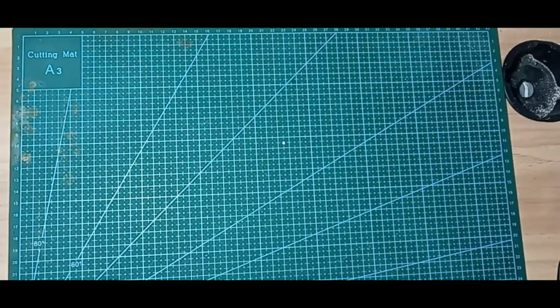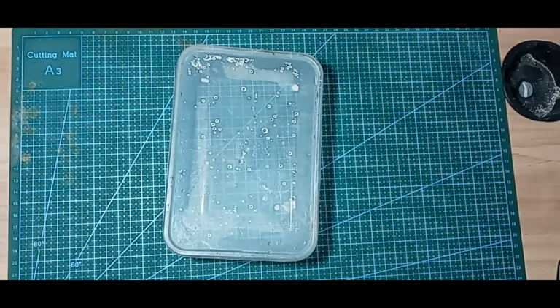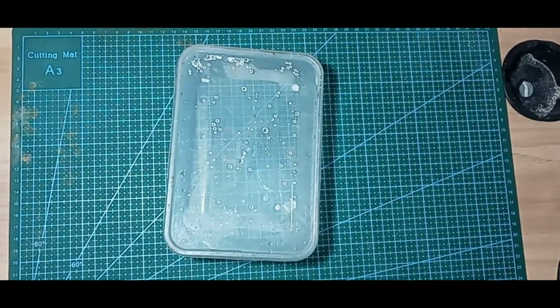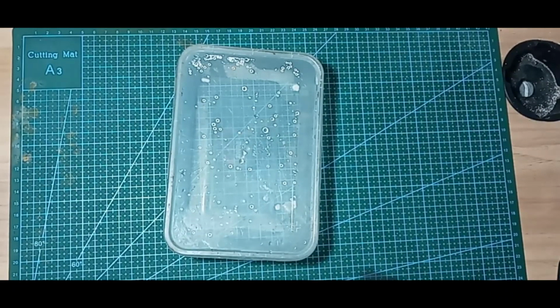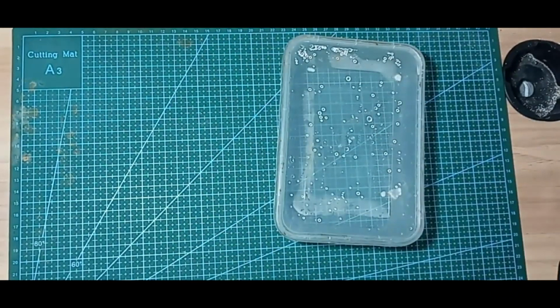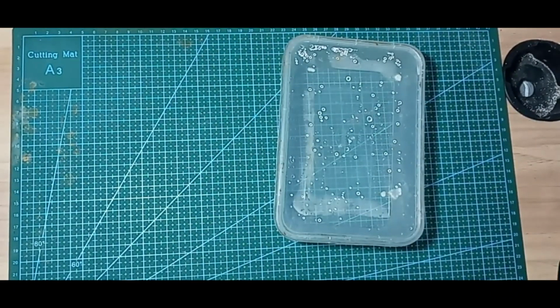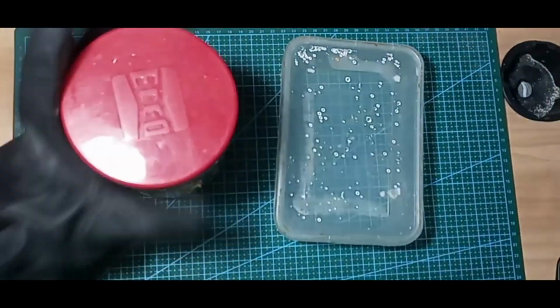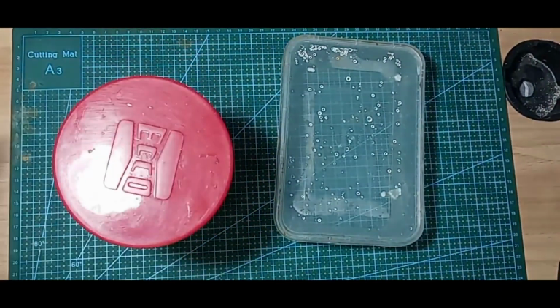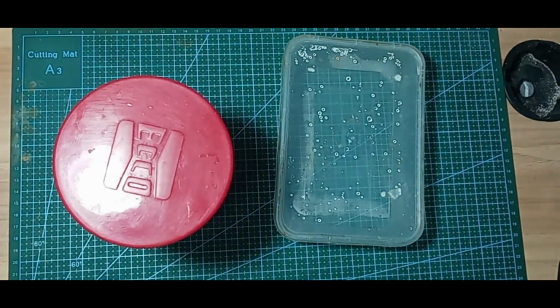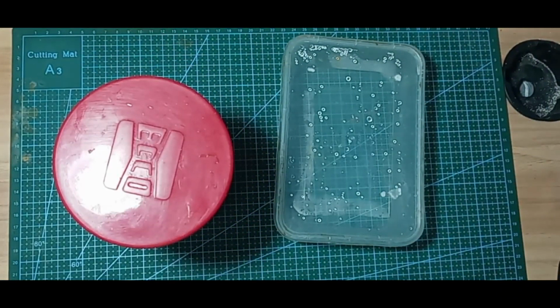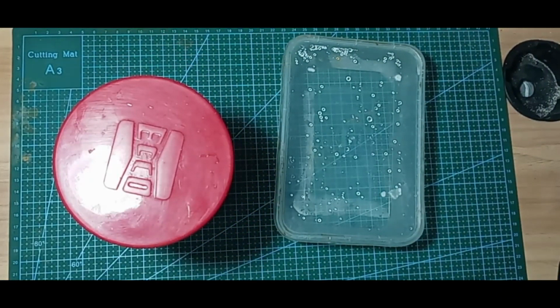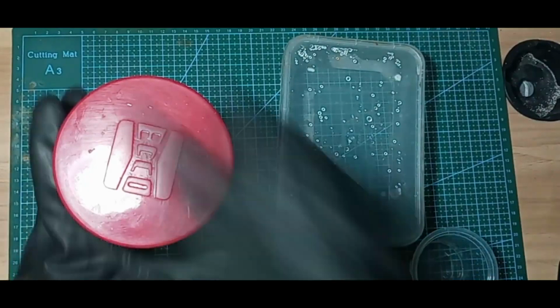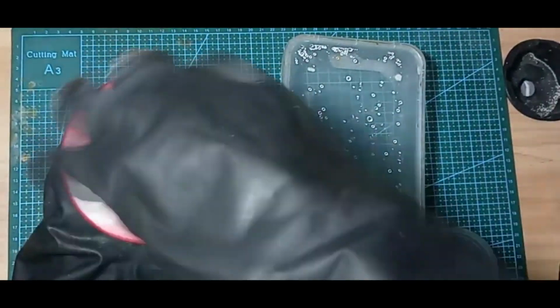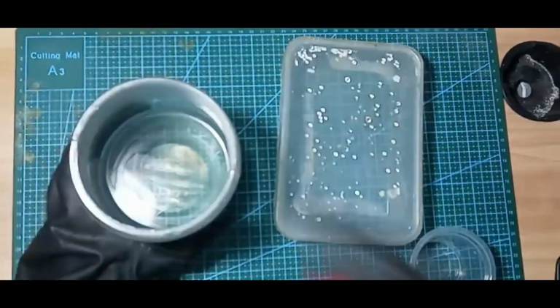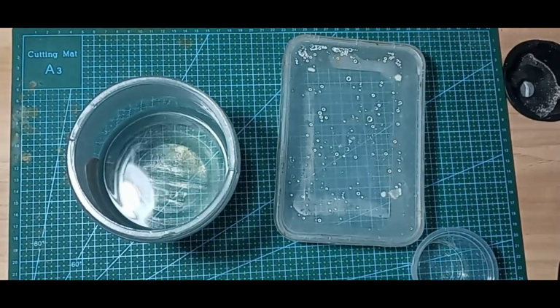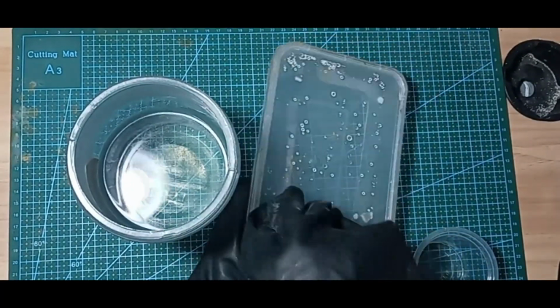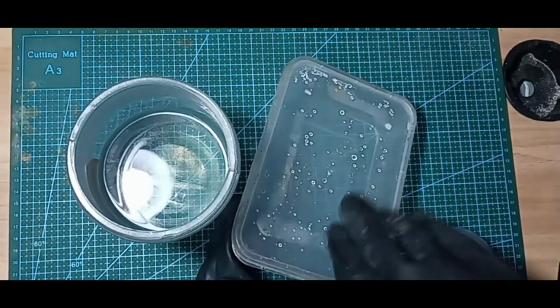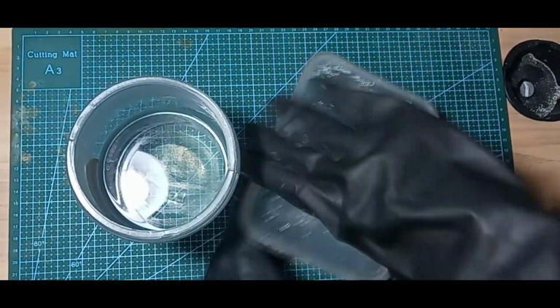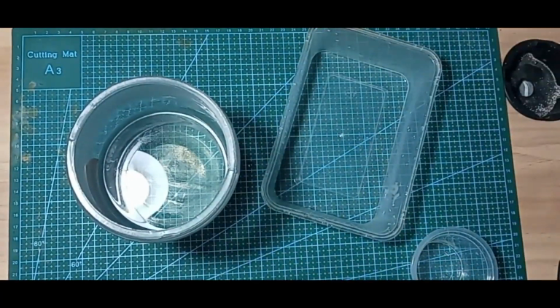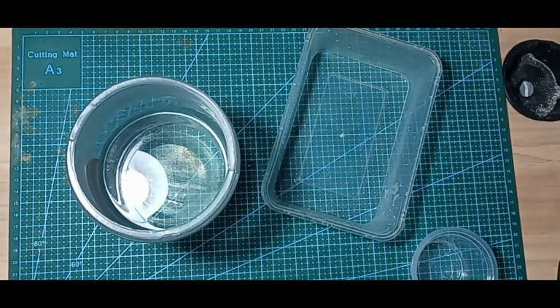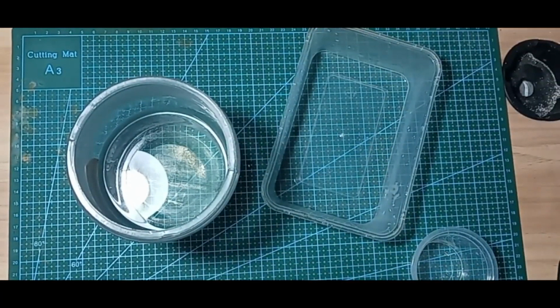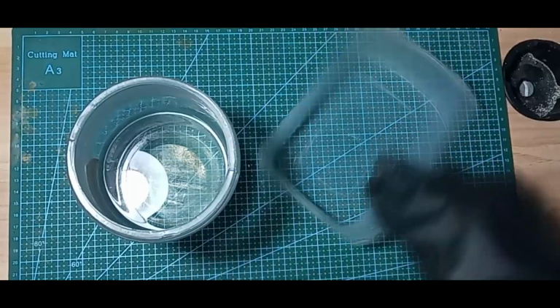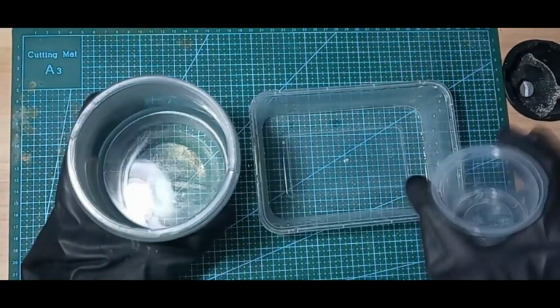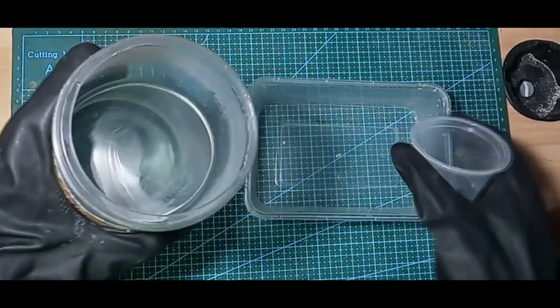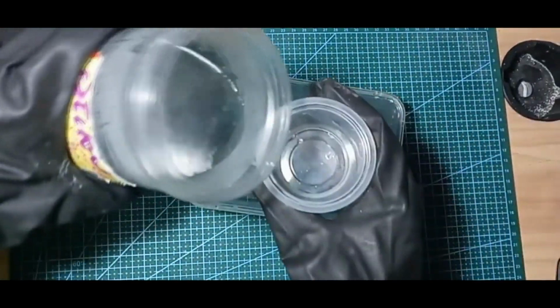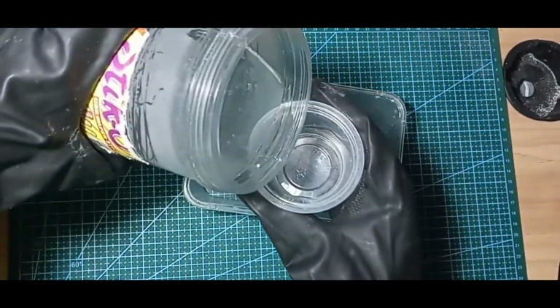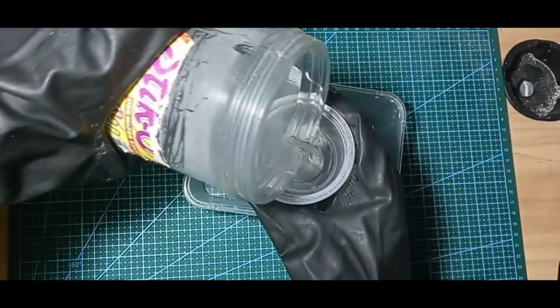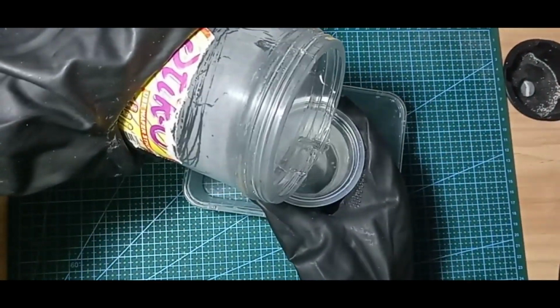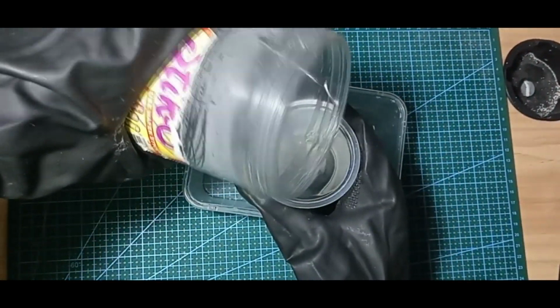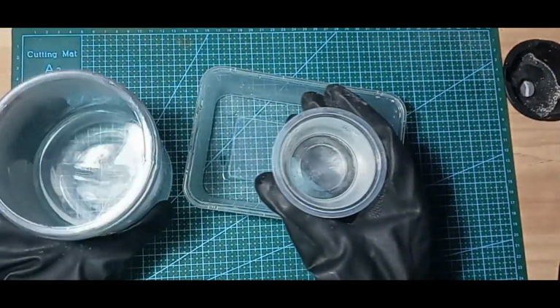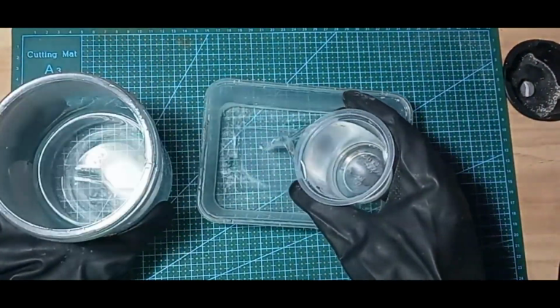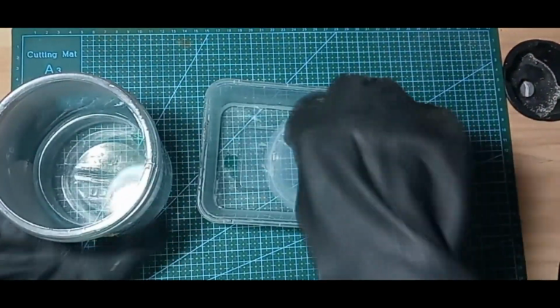After the sodium hydroxide has dissolved into the water, this liquid is known as the solution. To balance the mixture, add 1 cup of solution in a container and also add 2 cups of water to the container.